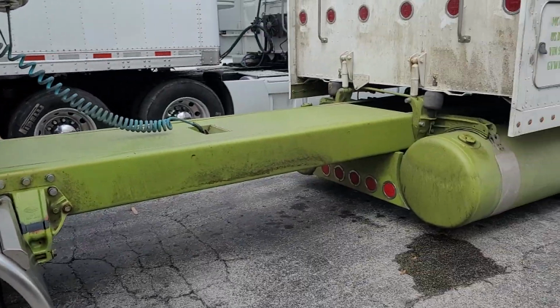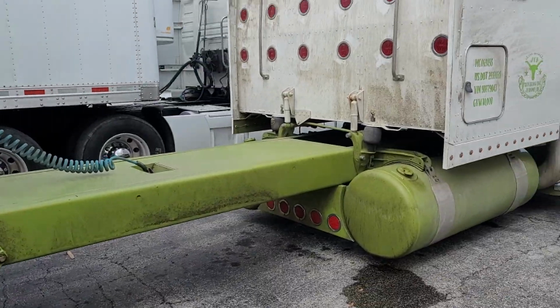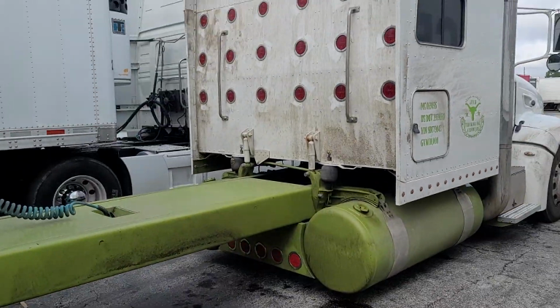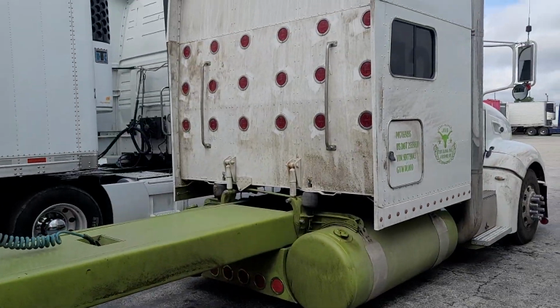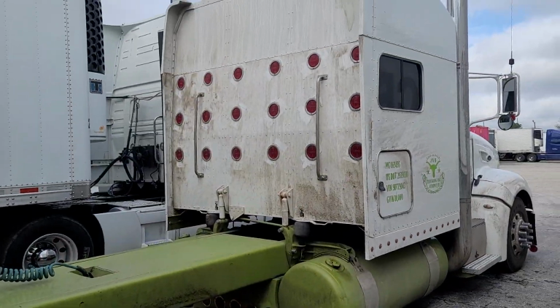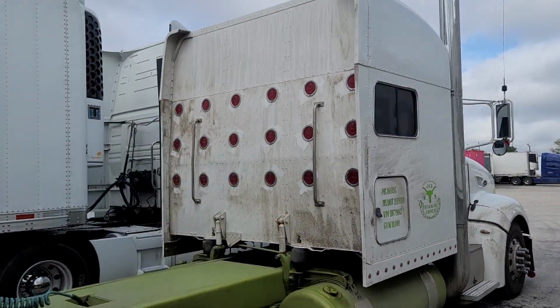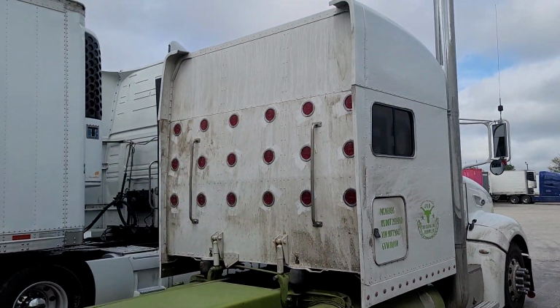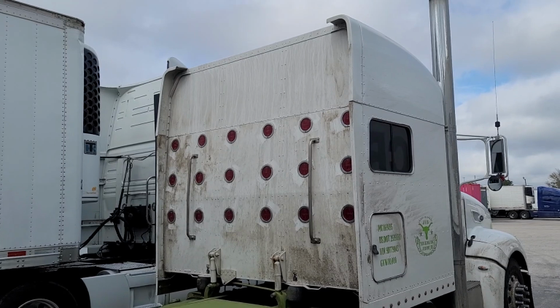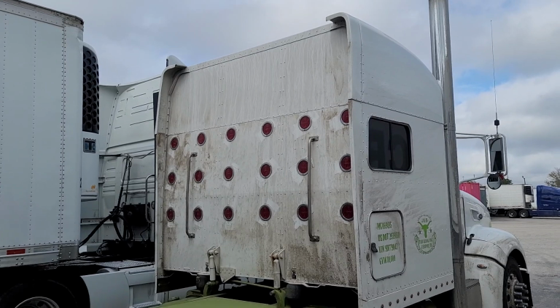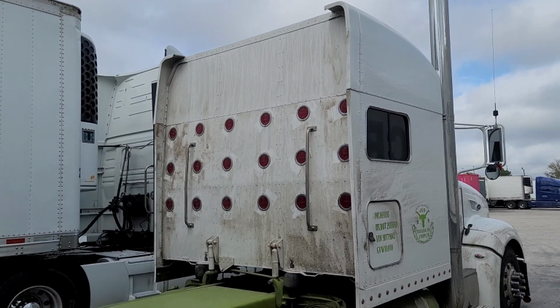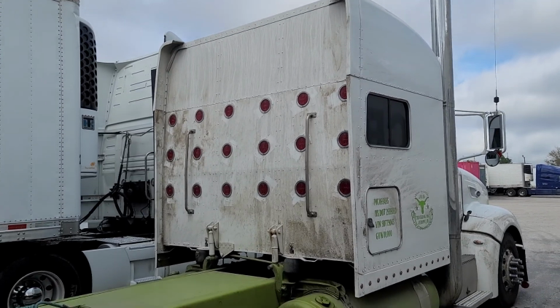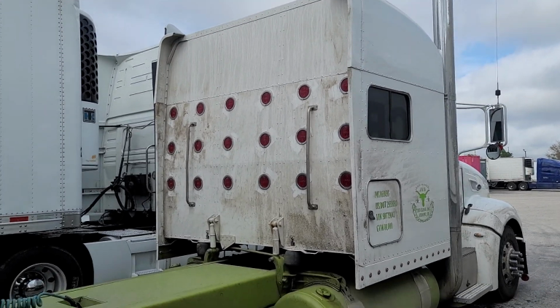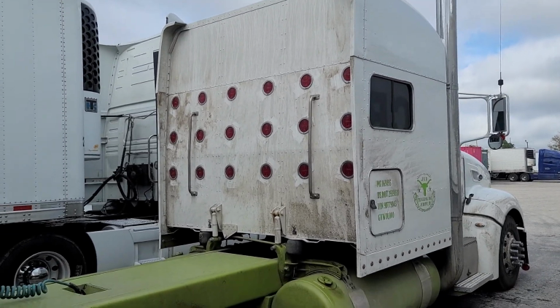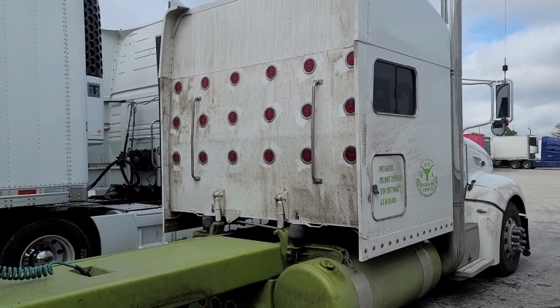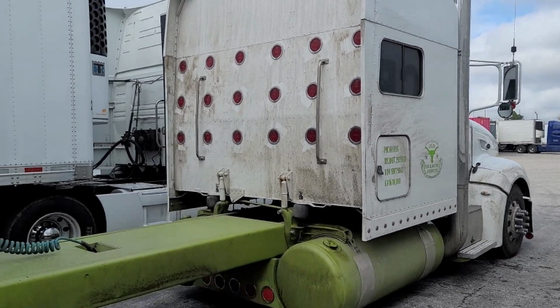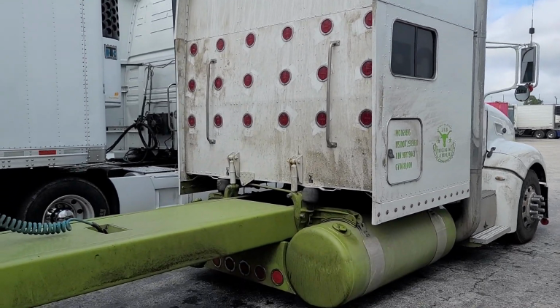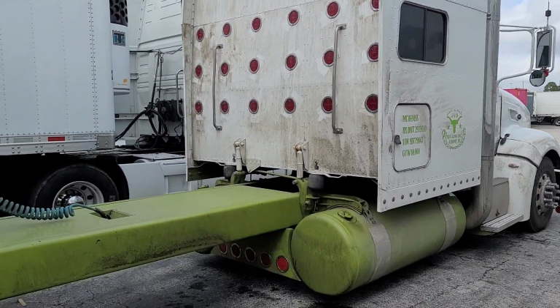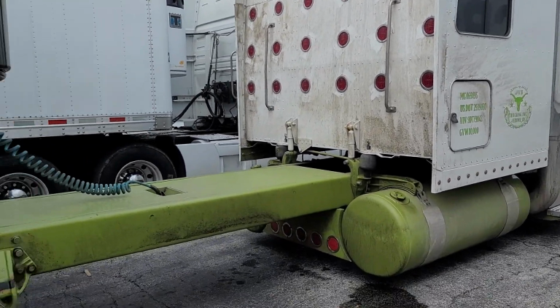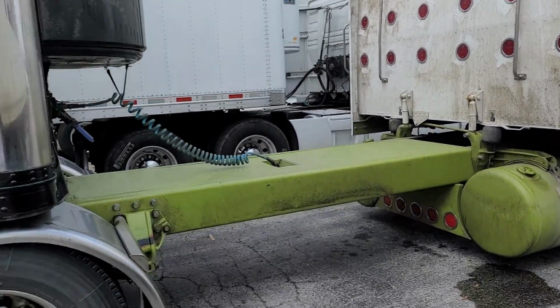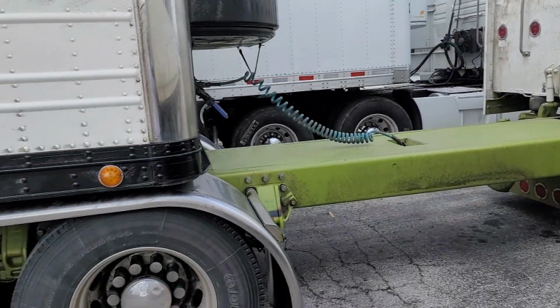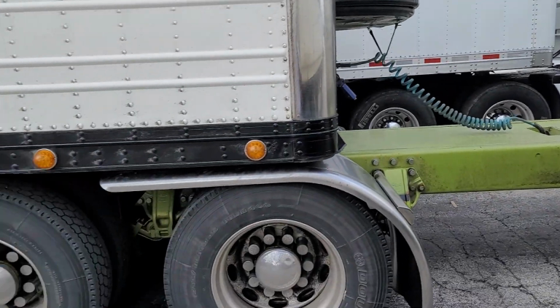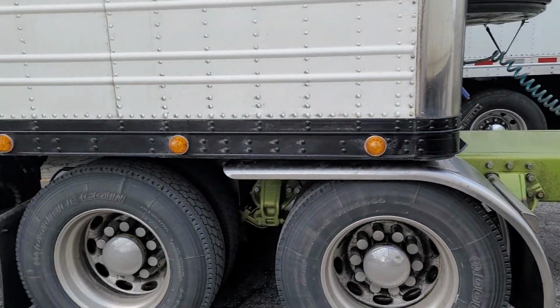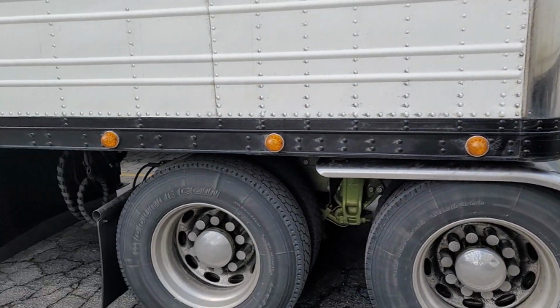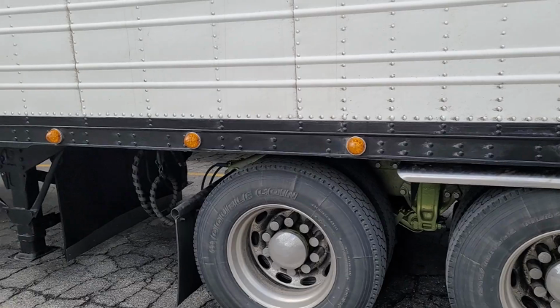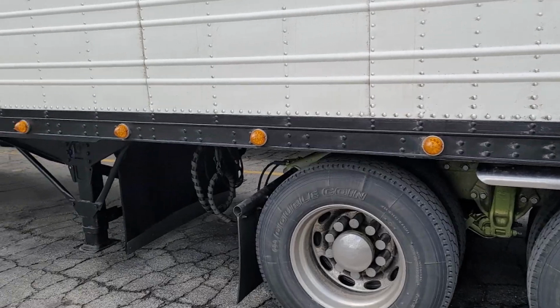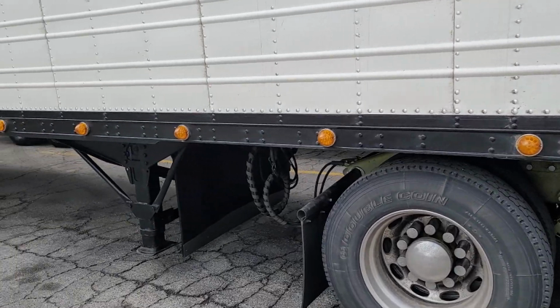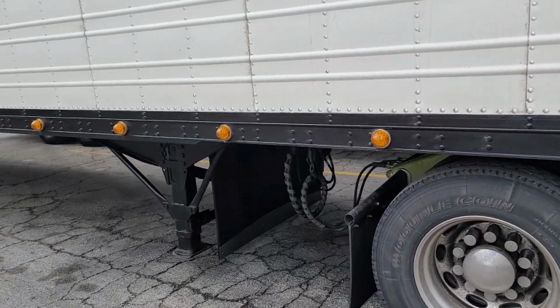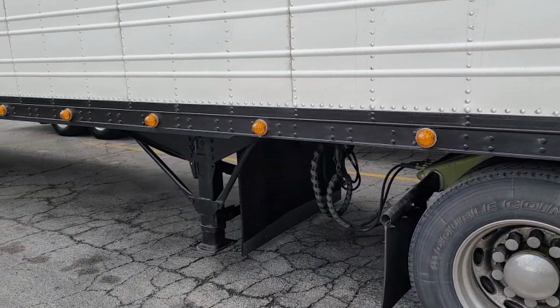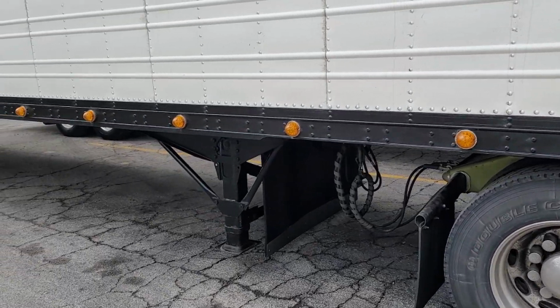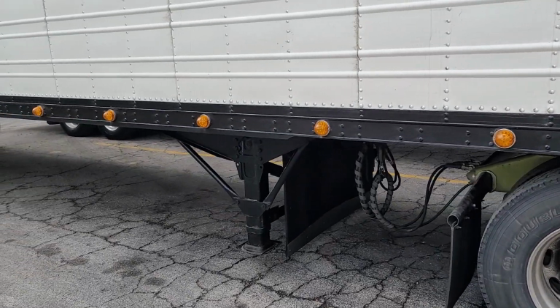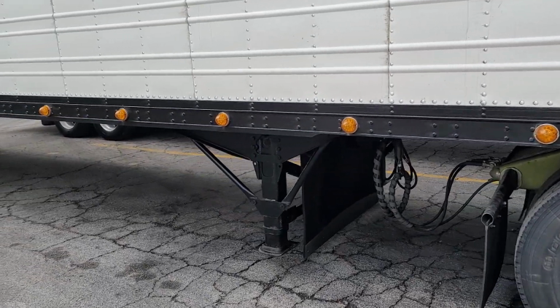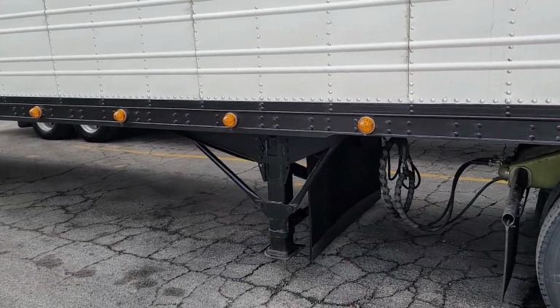He's got all the lights up the back. Like I said, it's dirty. He said he about to go straight to the wash — he had to get here and deliver. He's got his time to go wash it.